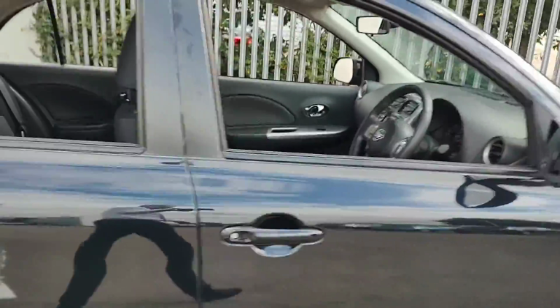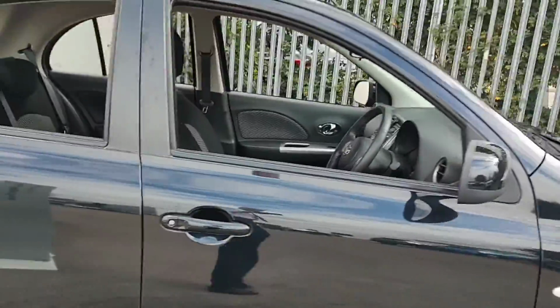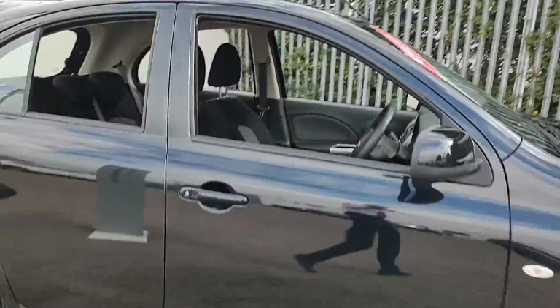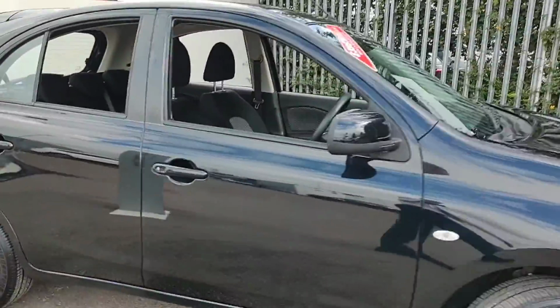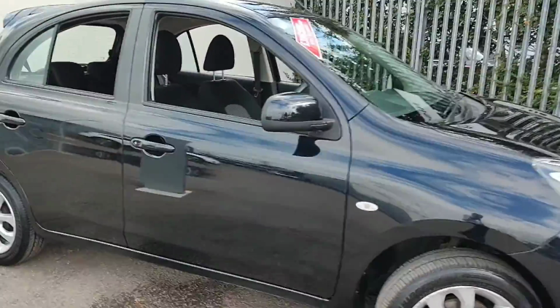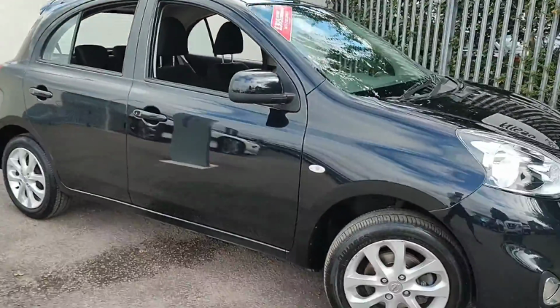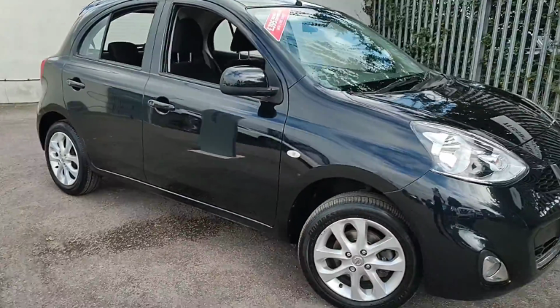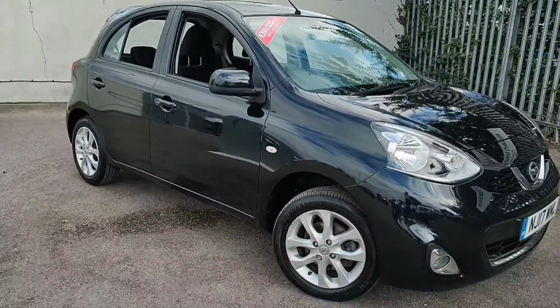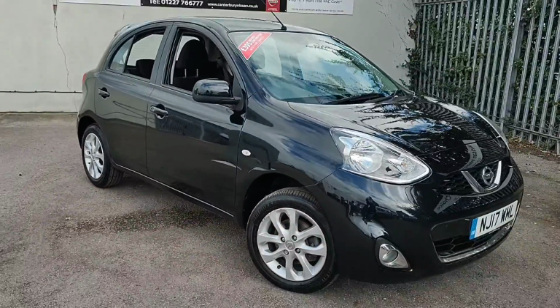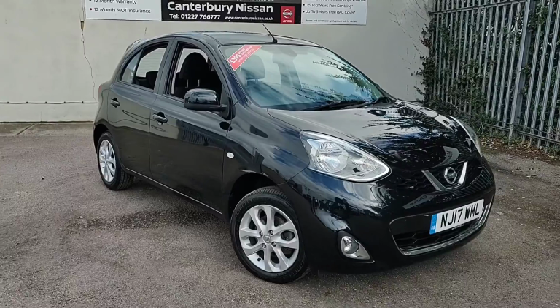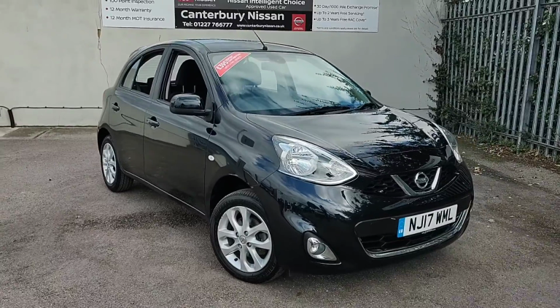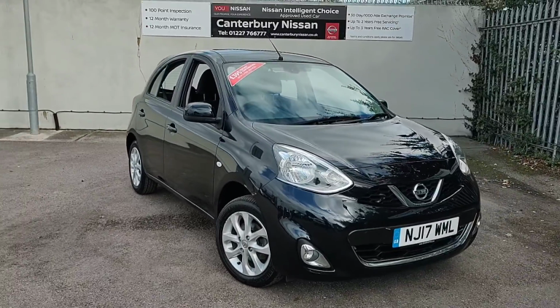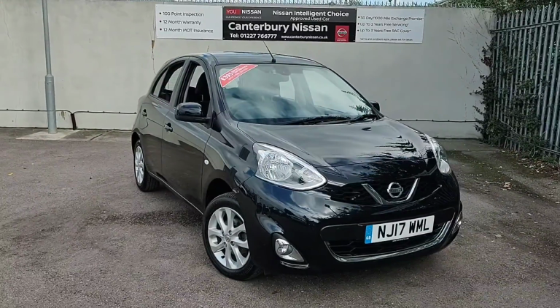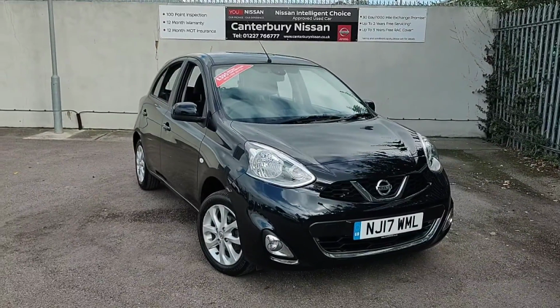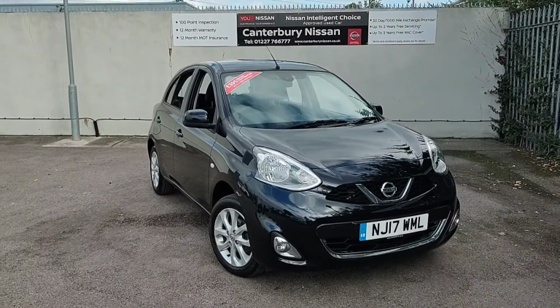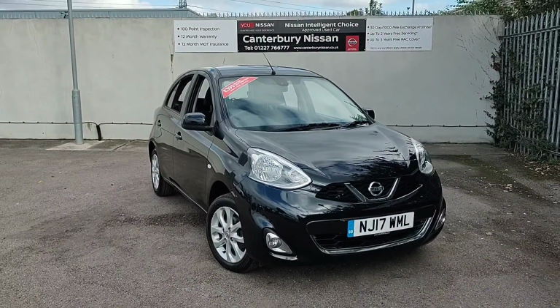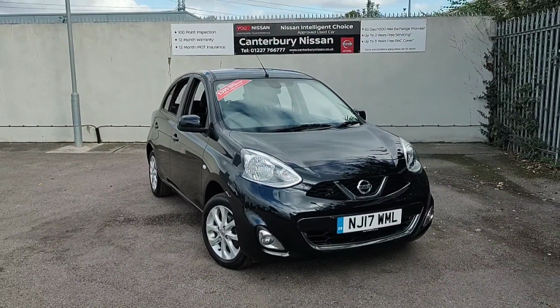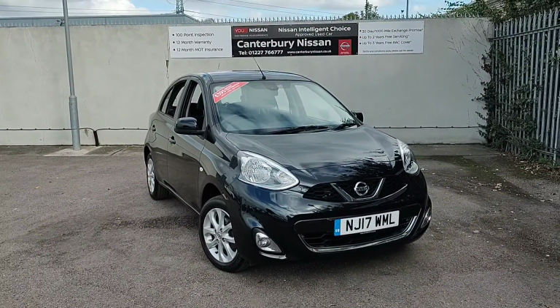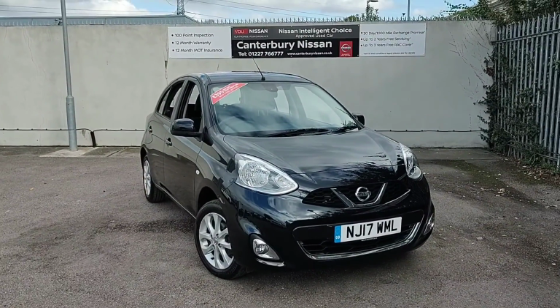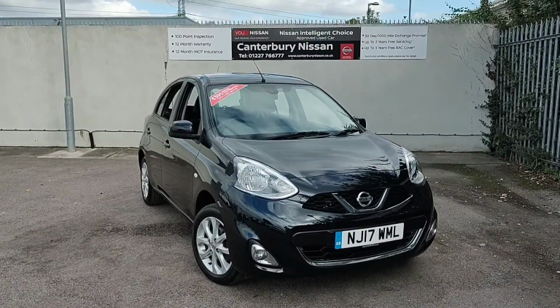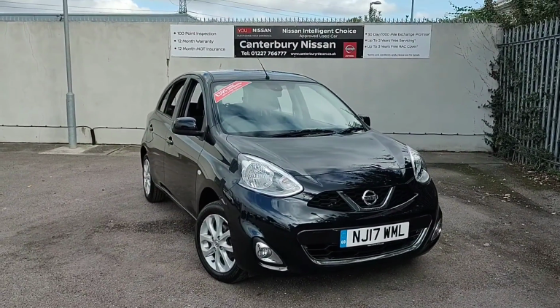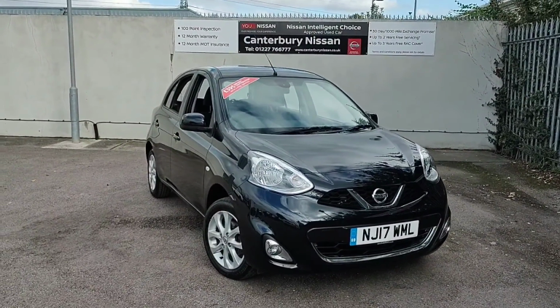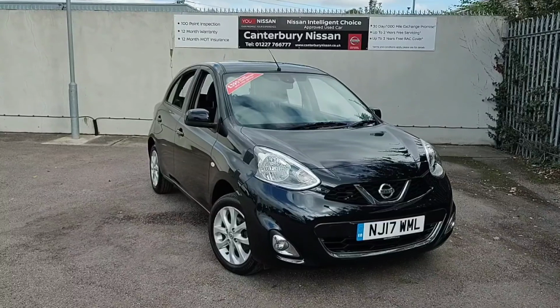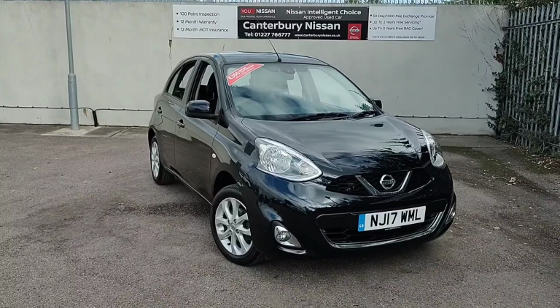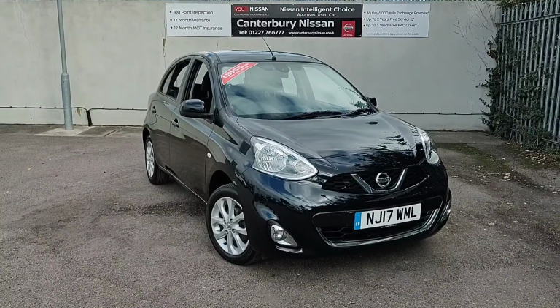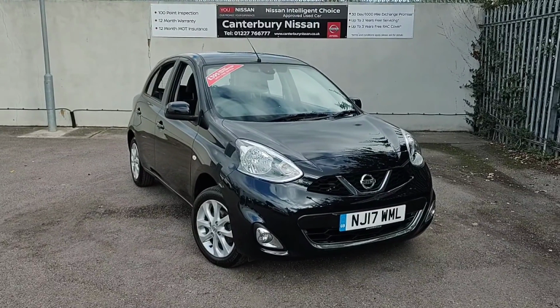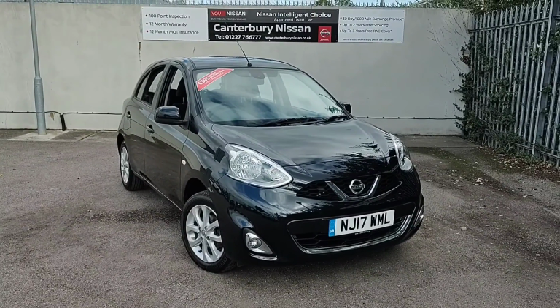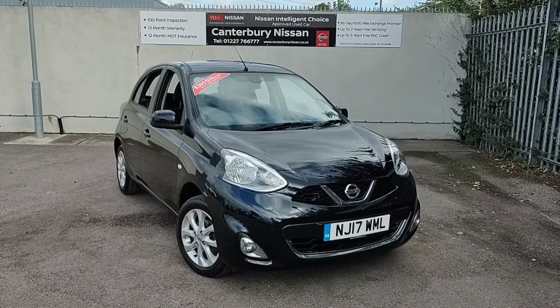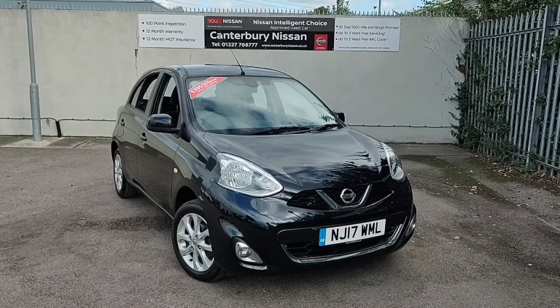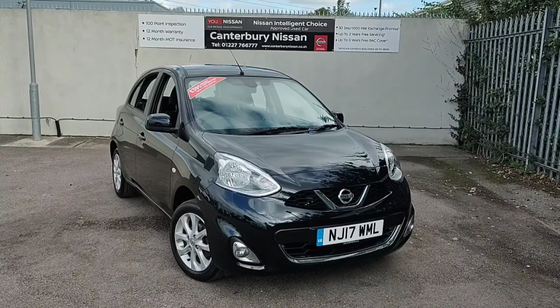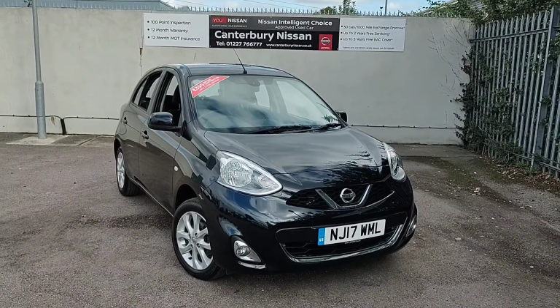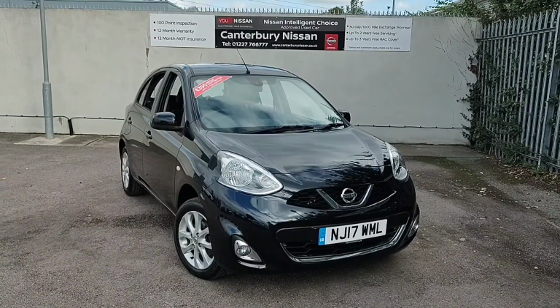Thank you for watching our walk around video of this Micra we have in stock here at Canterbury Nissan. If this car takes your fancy, give us a call on 01227 766 777 and we'll be more than happy to help. Thank you for your time.